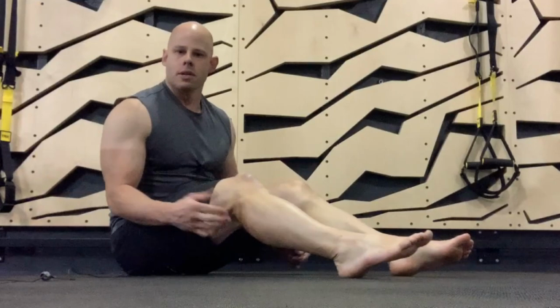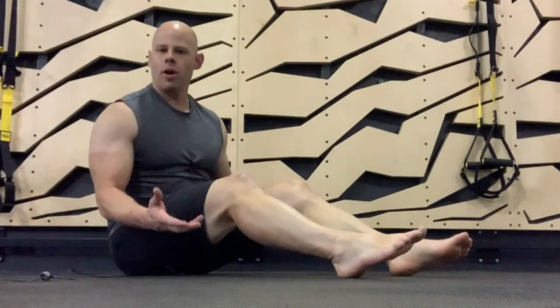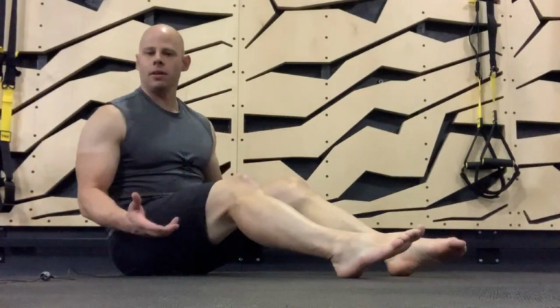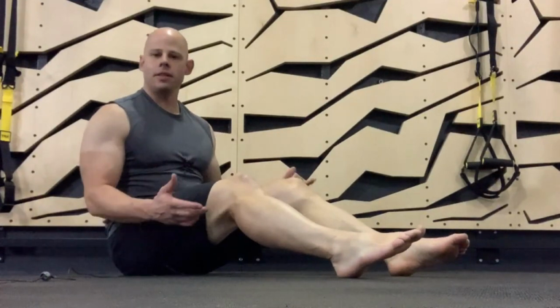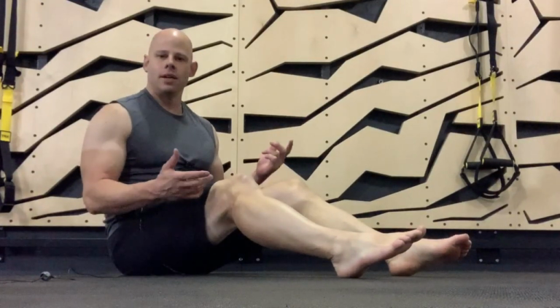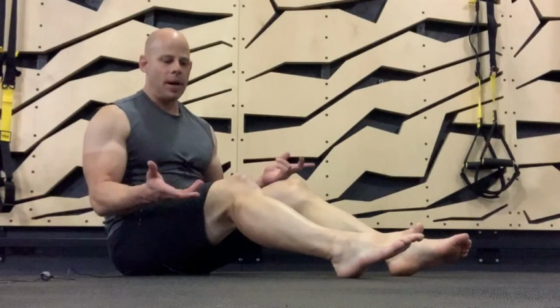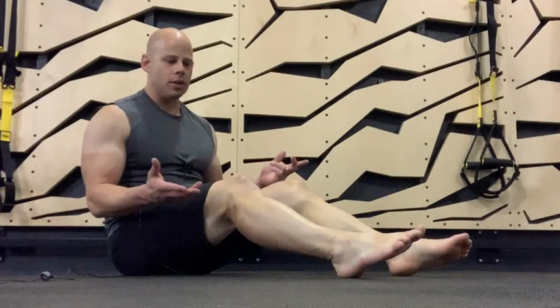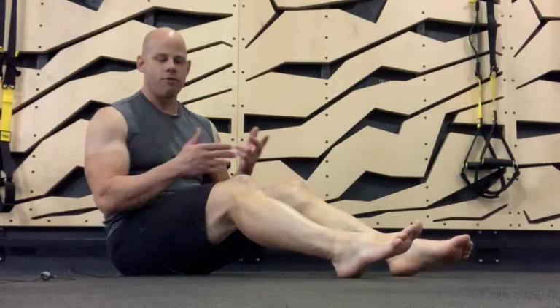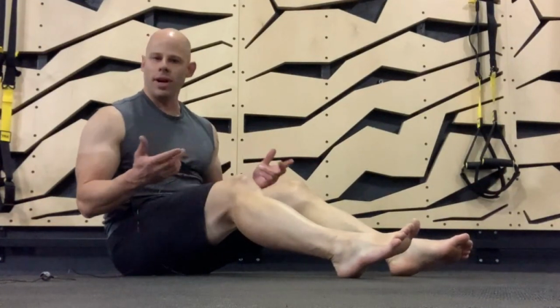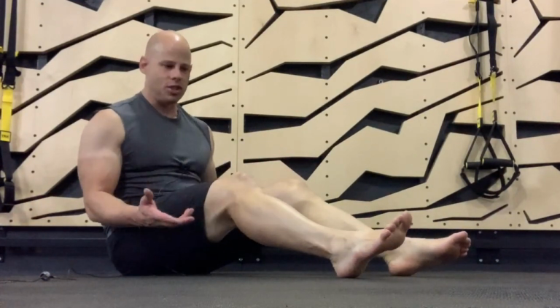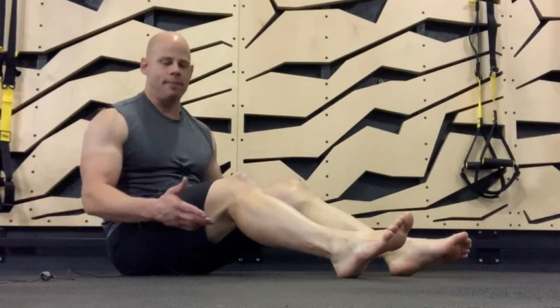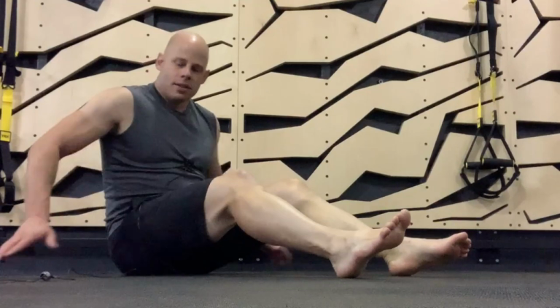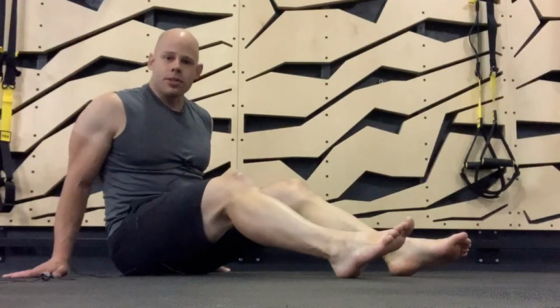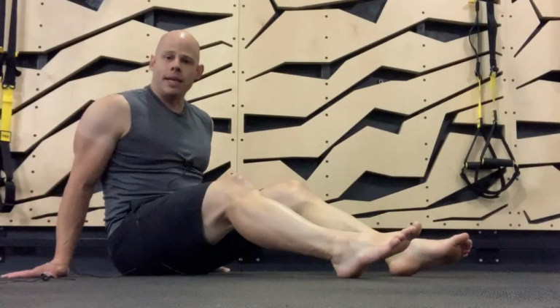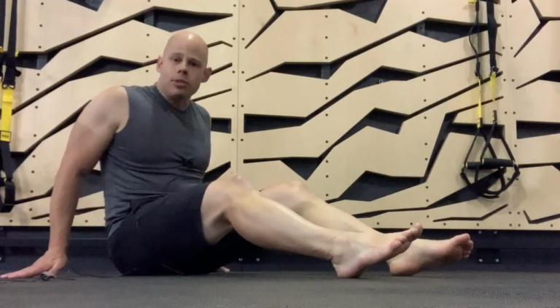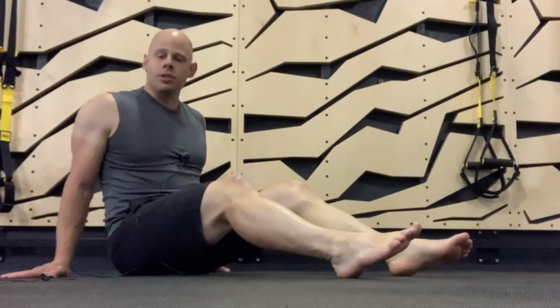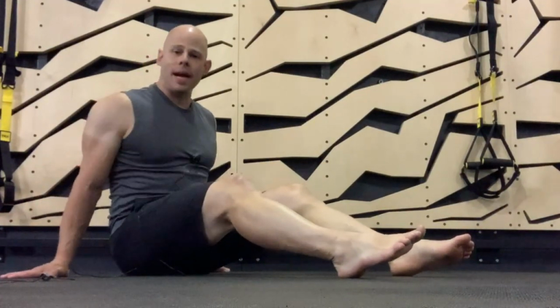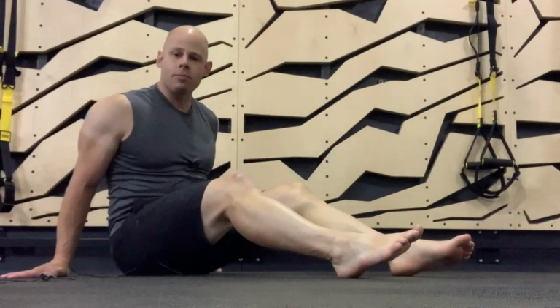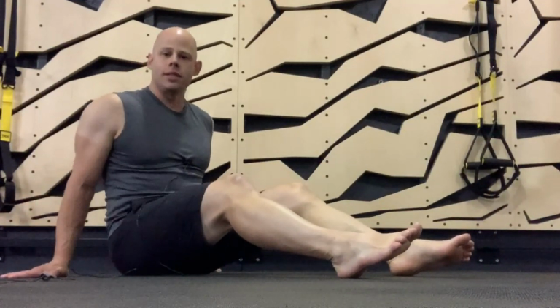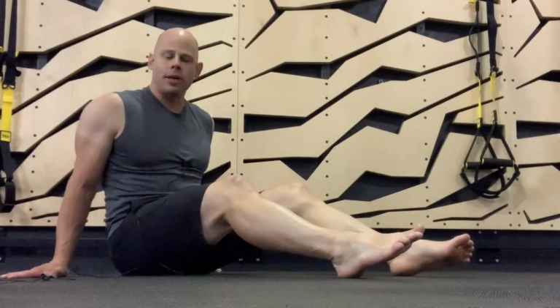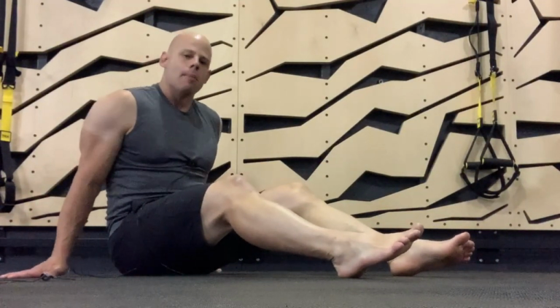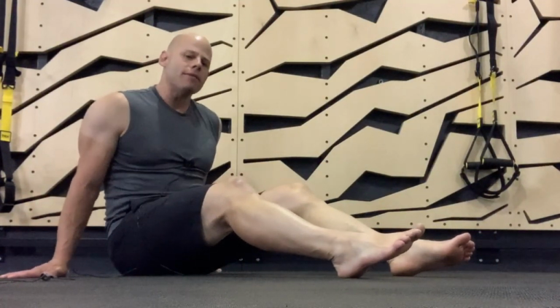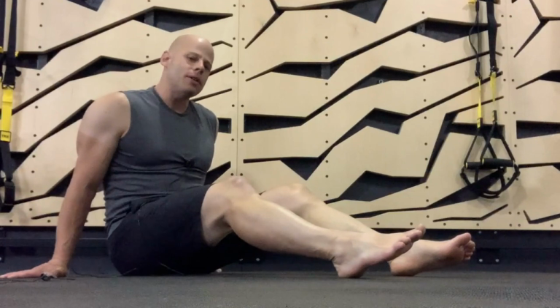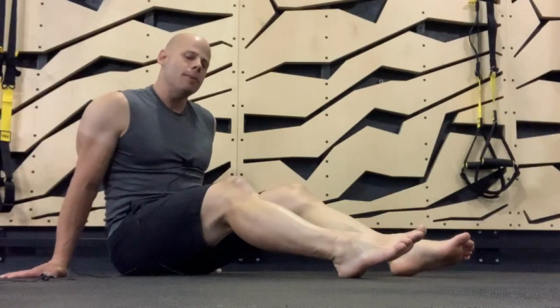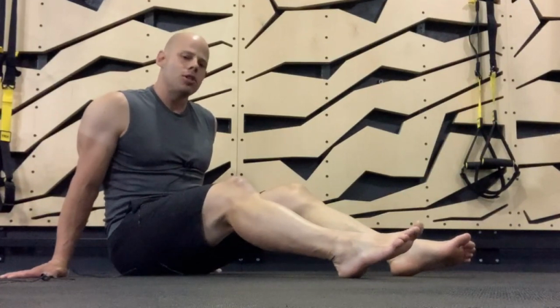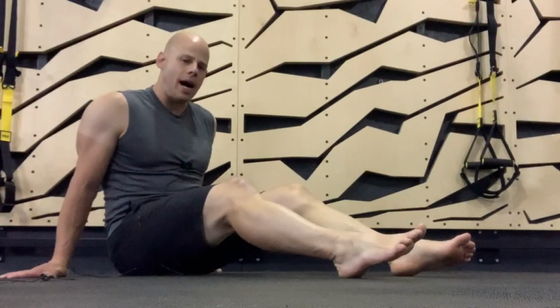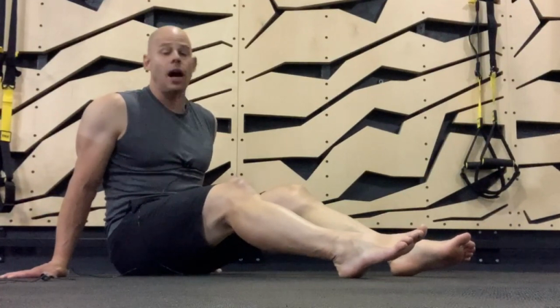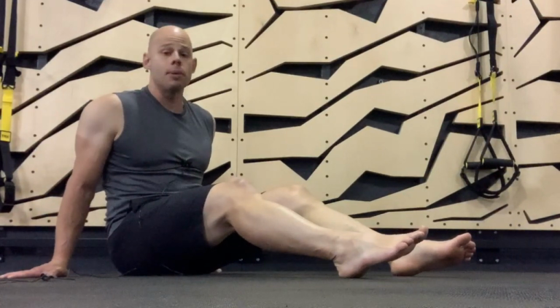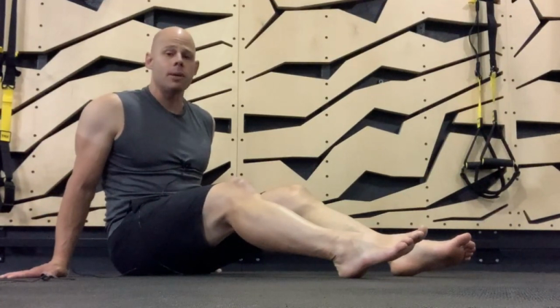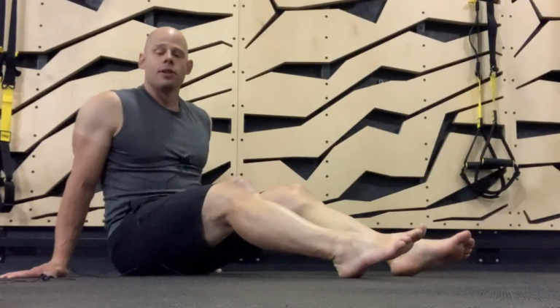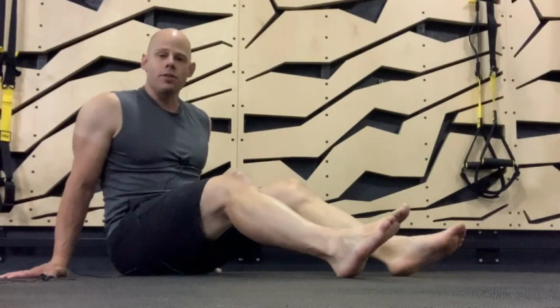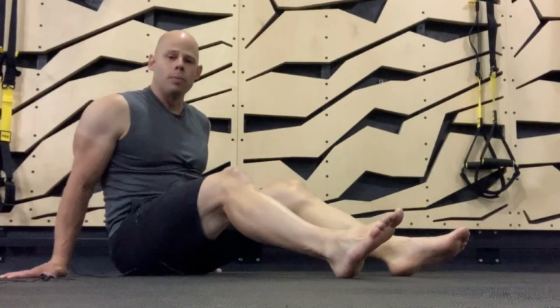Crab walks are like the bear crawls for your extension chain — sort of also like a tabletop. Shoulders are down and back, arms are relatively straight, but you don't have to pick your hips up too high. The higher you pick up your hips, the harder this will be.